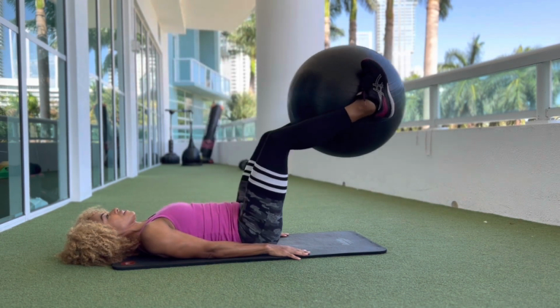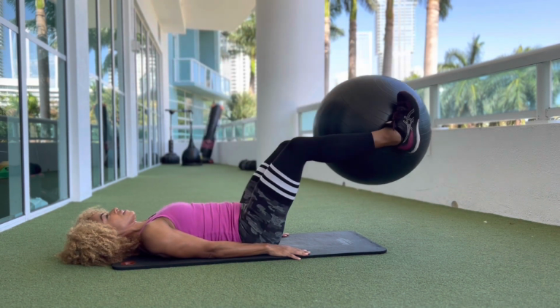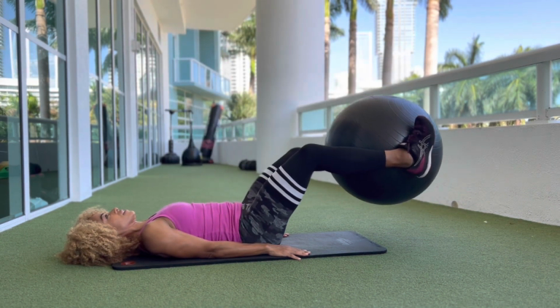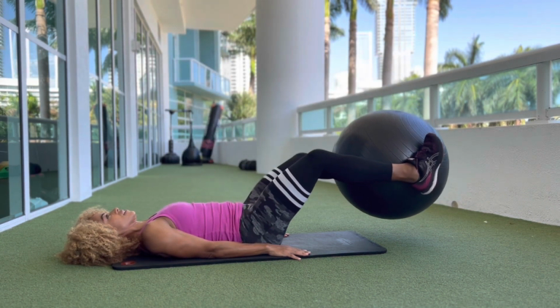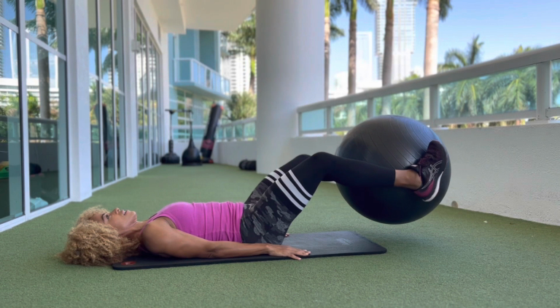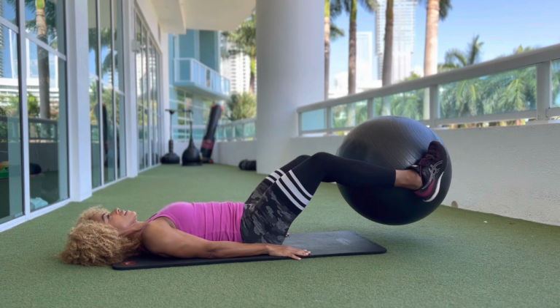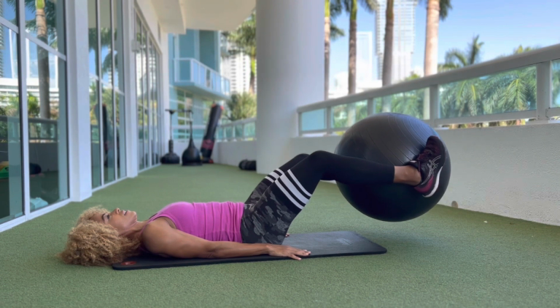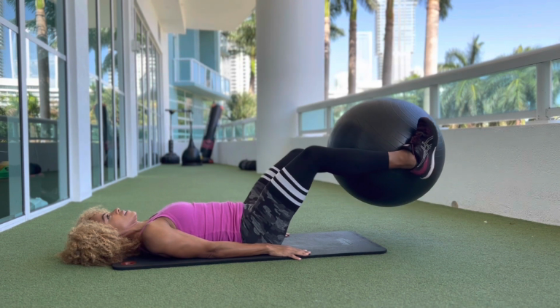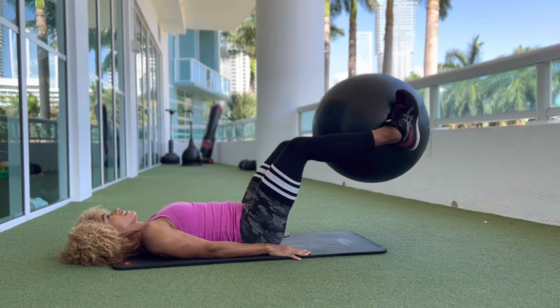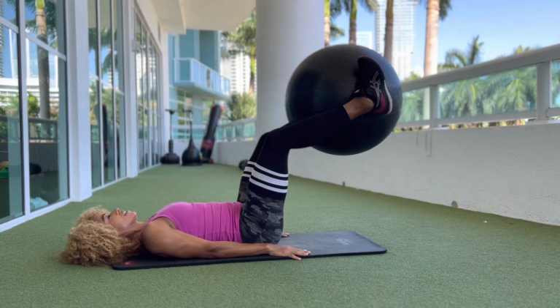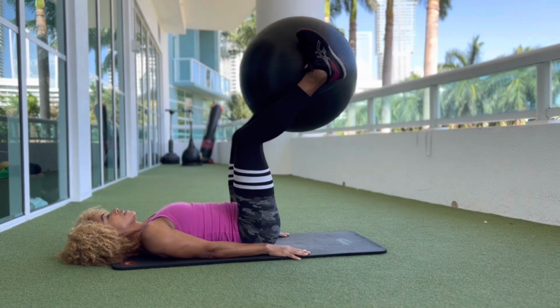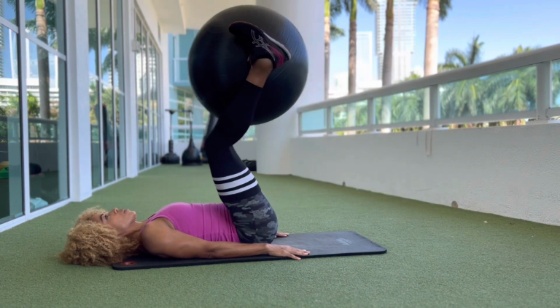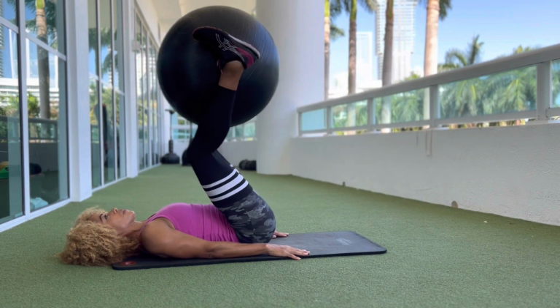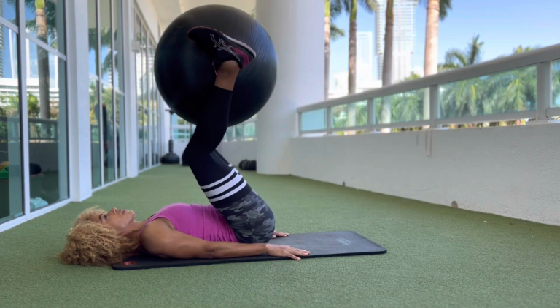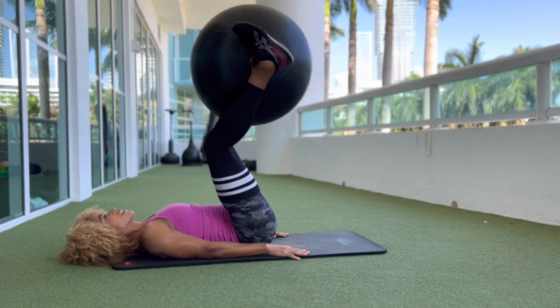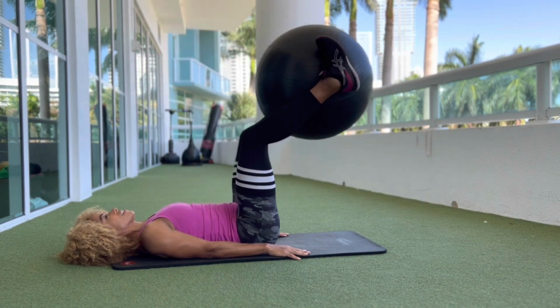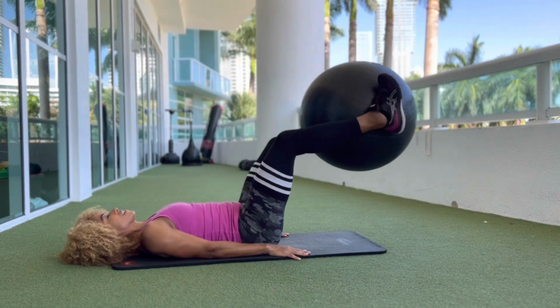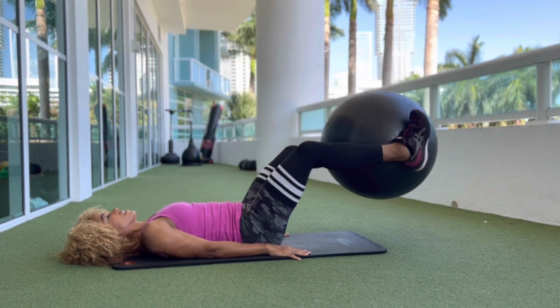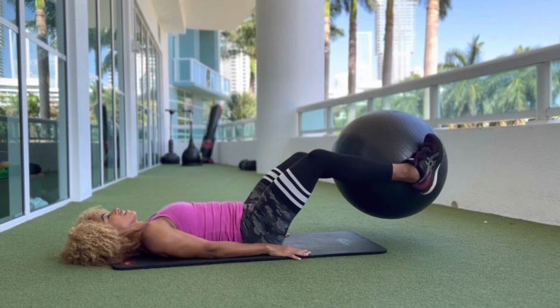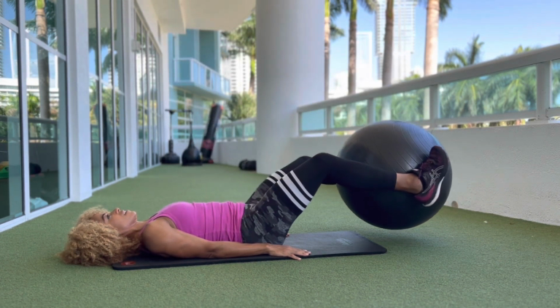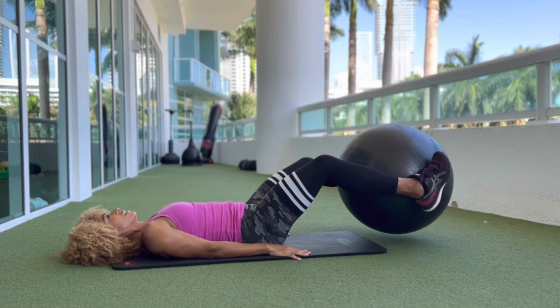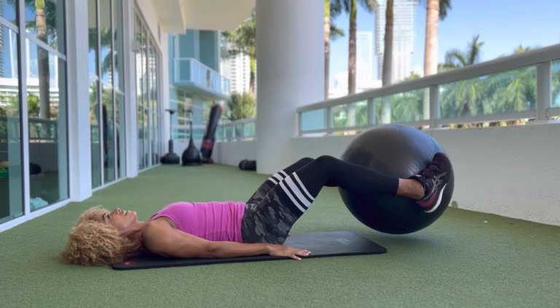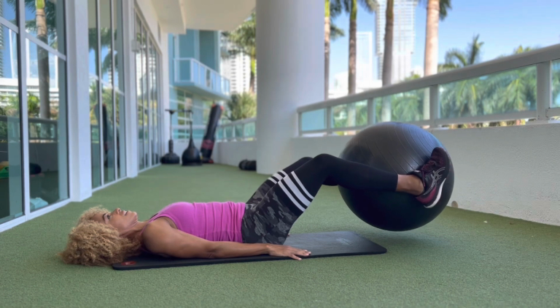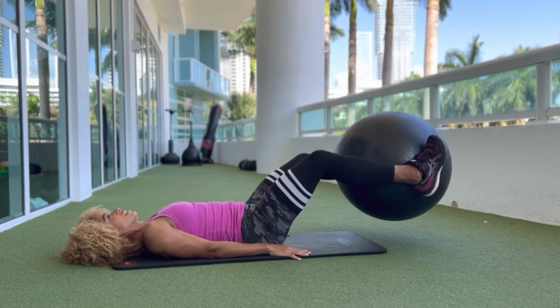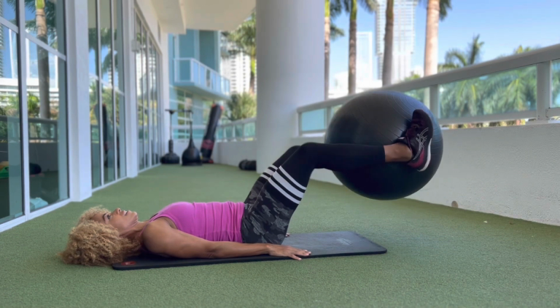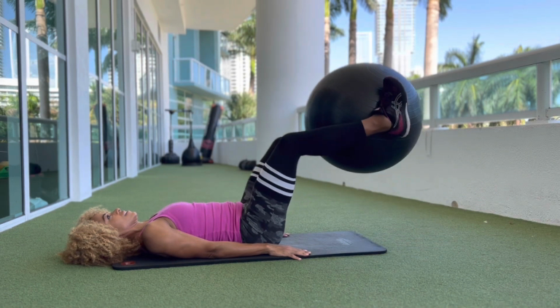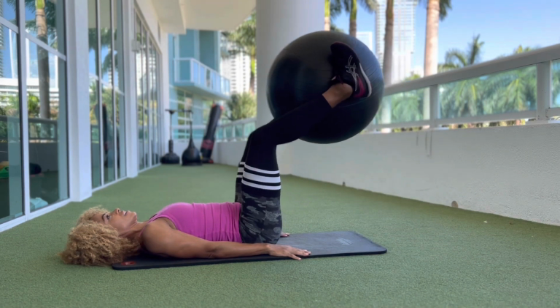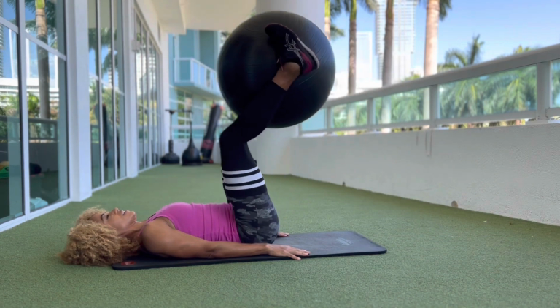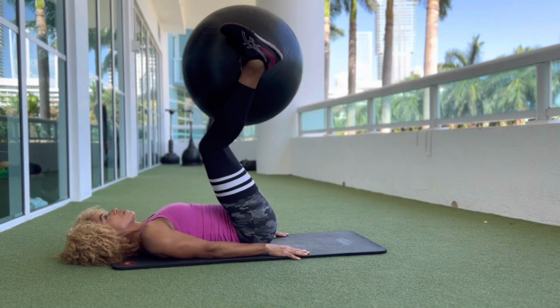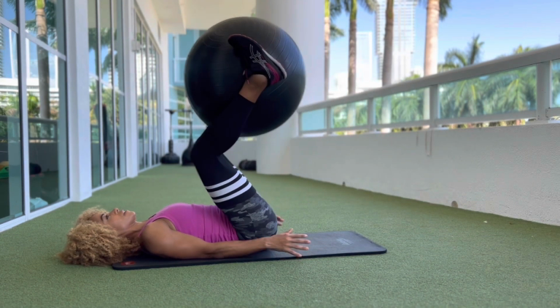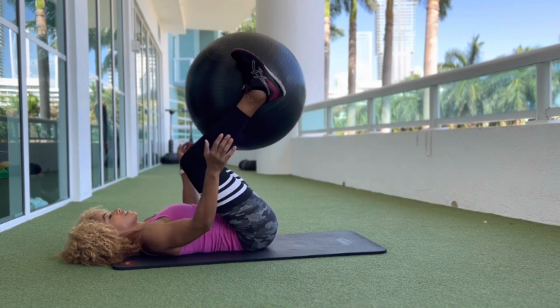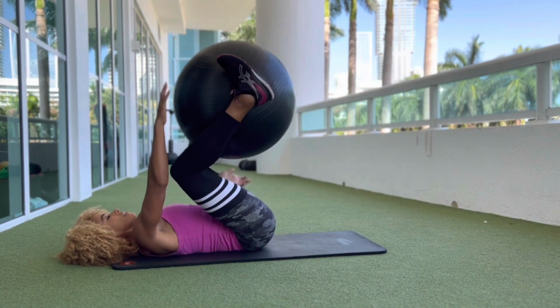Remember to keep your lower back pushed into the floor and keep your knee angle fixed. You can have your knees straight or slightly bent — the straighter they are, the harder it's going to be.